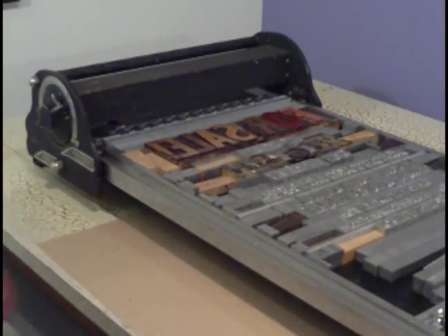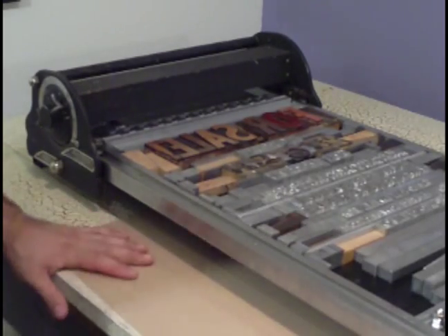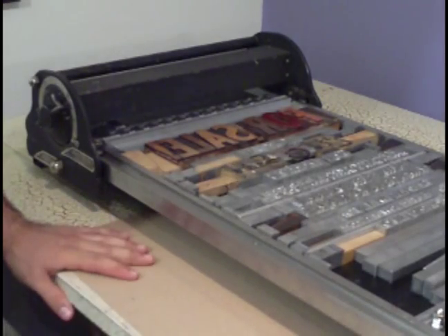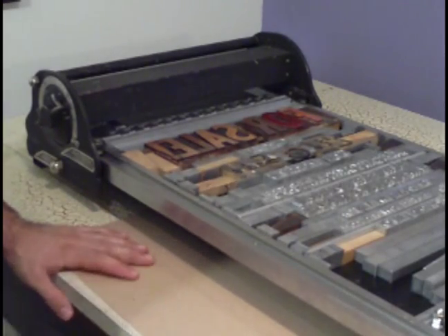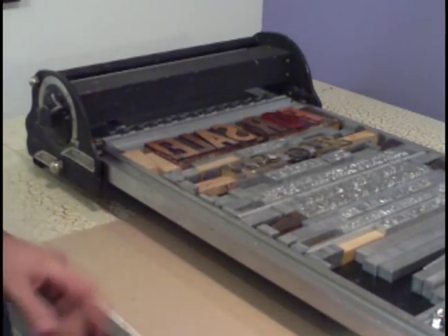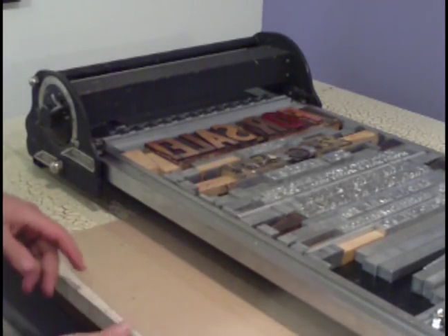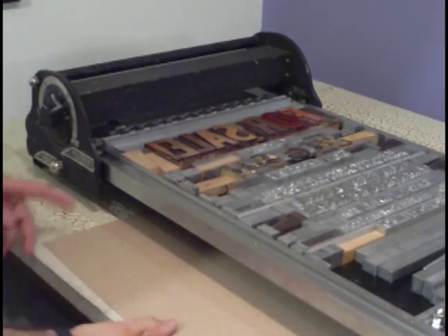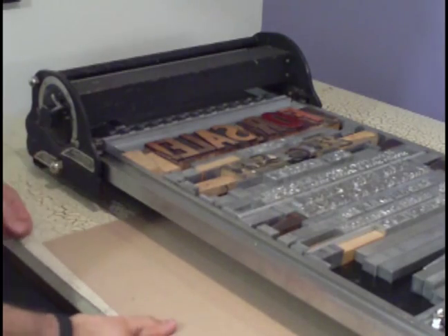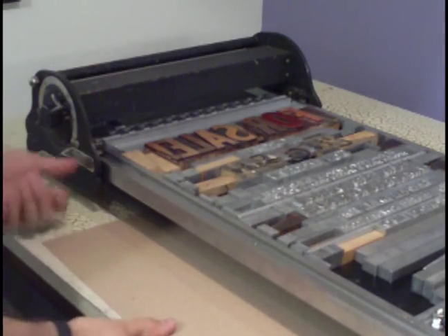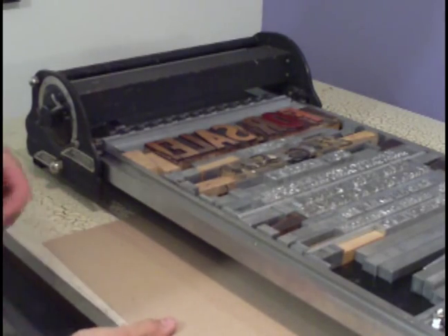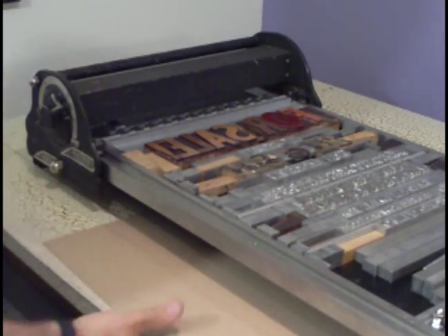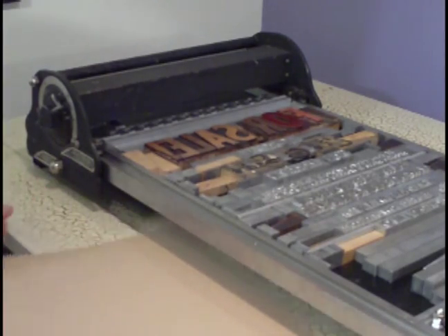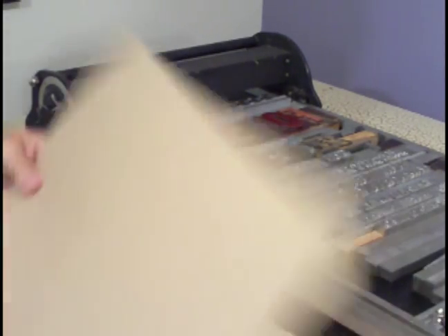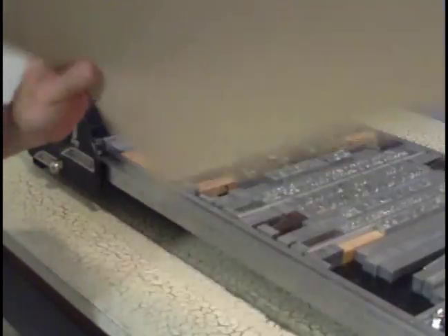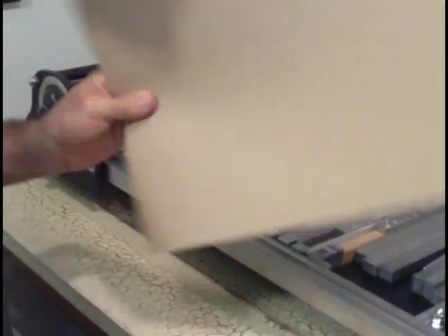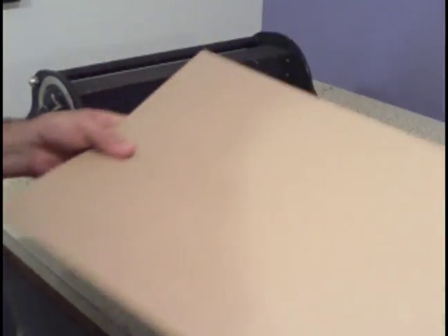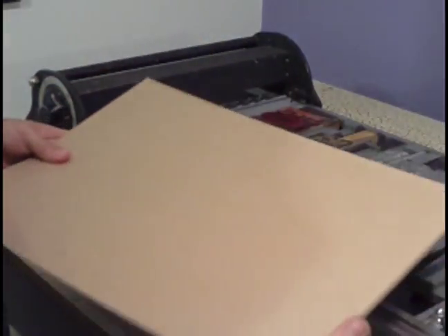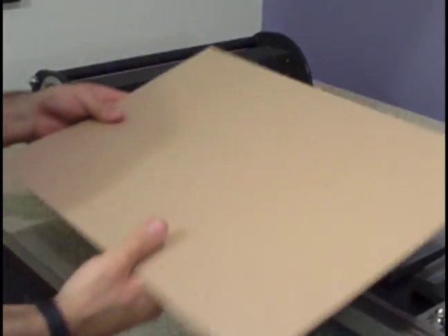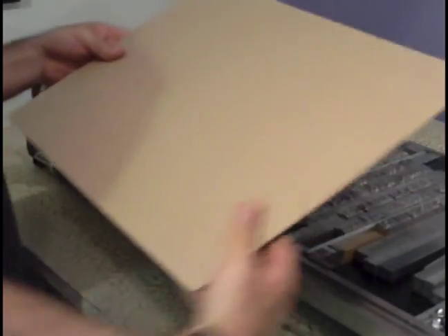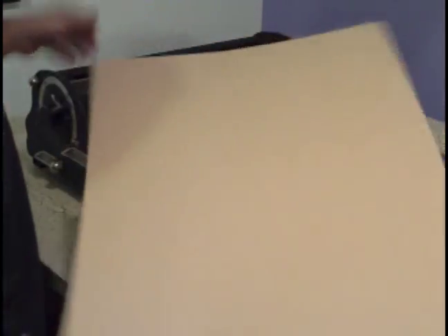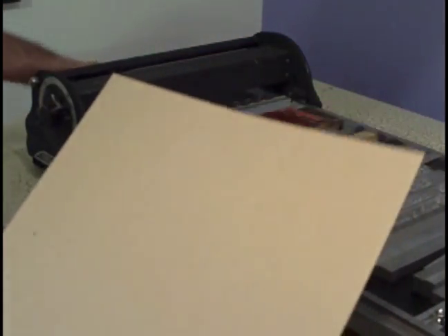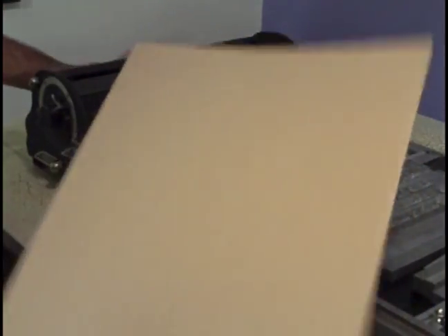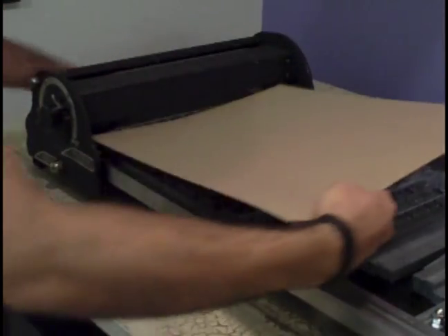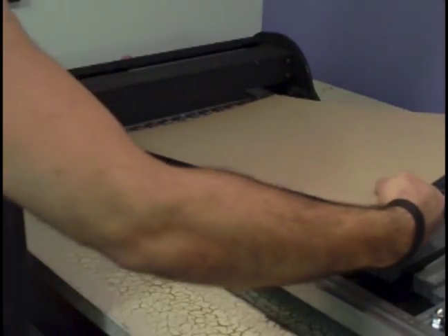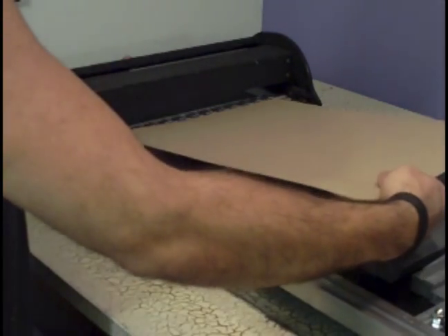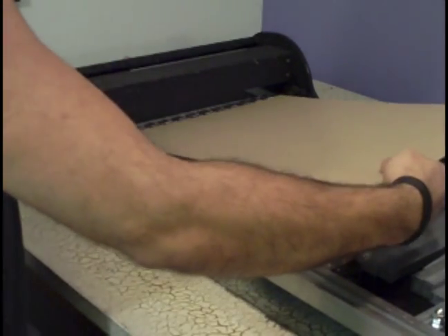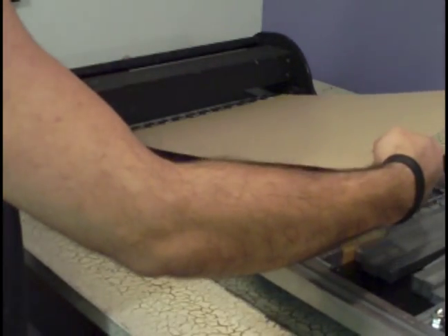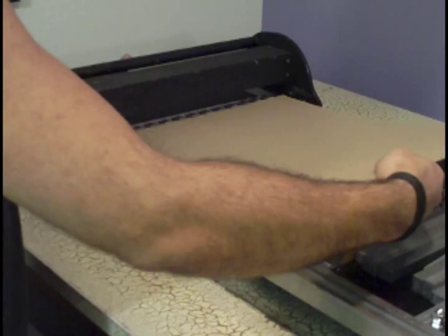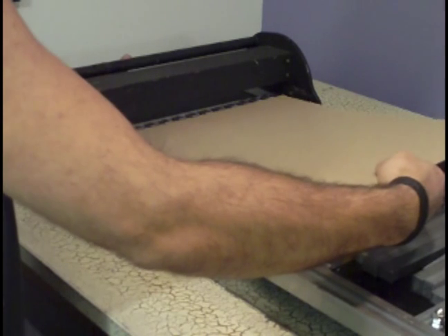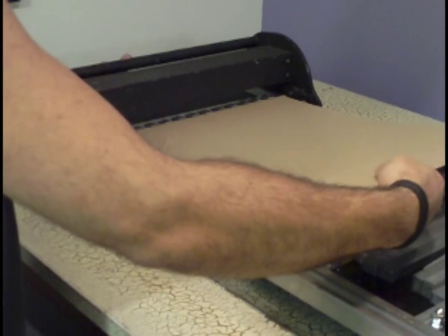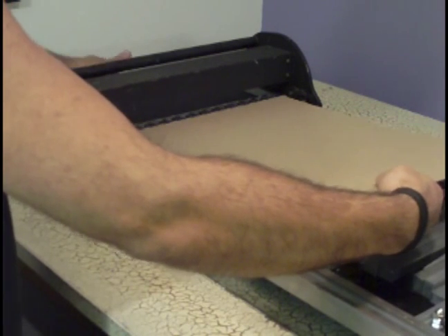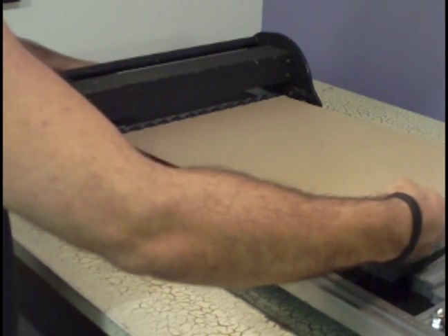Okay, so now I just want to give a quick demo of running a print on this and setting the pressure. I'm going to test on a sheet of cardstock here, so I'm going to press down the paper comb and set my paper in place.